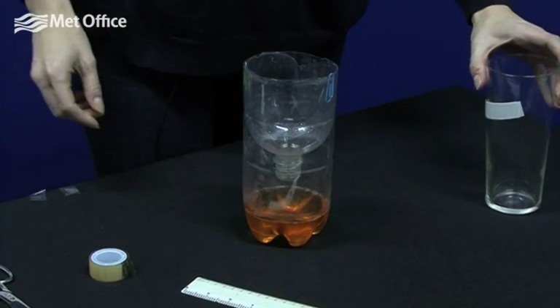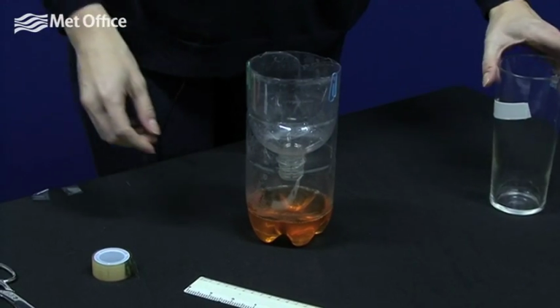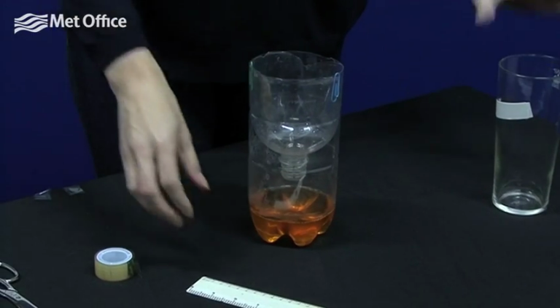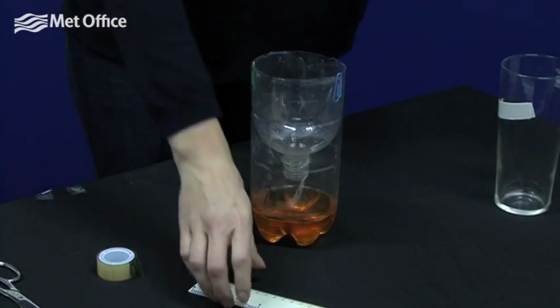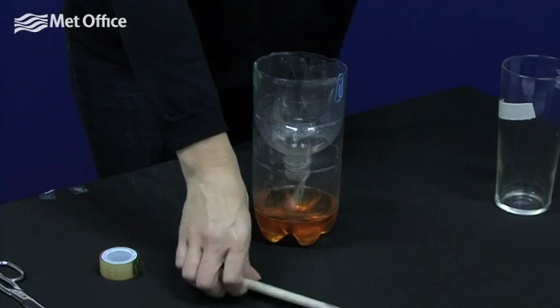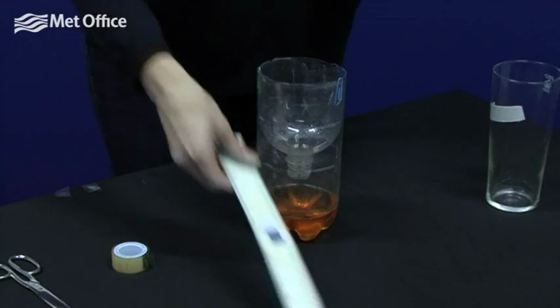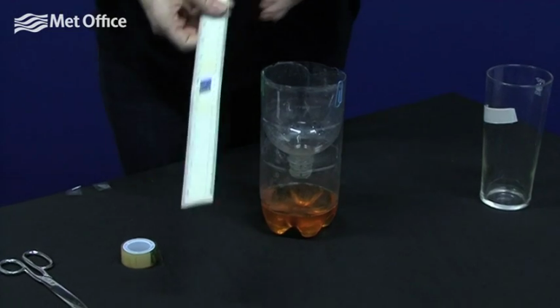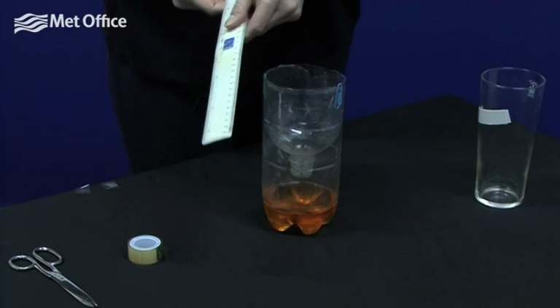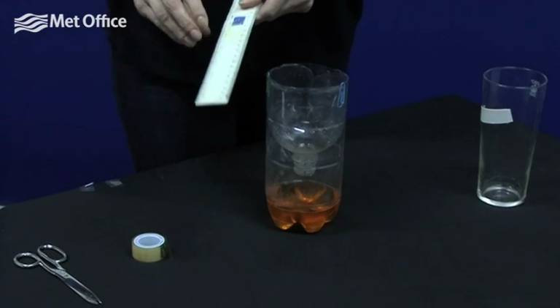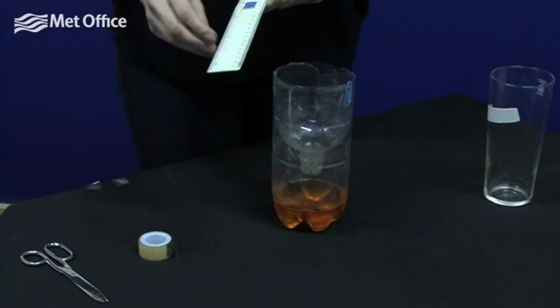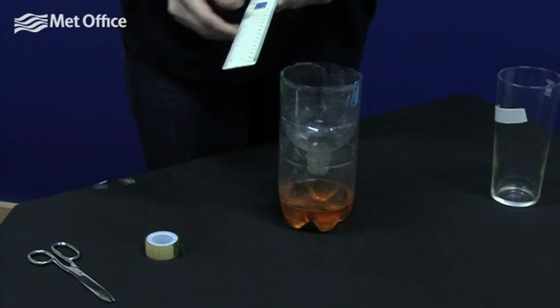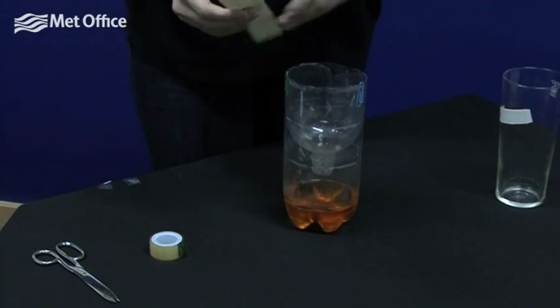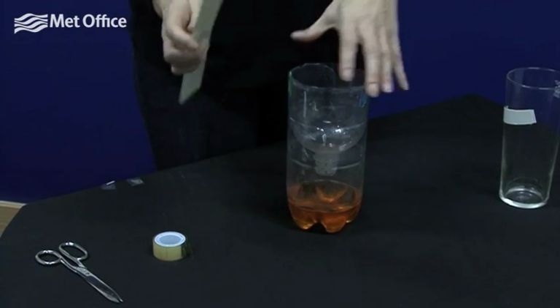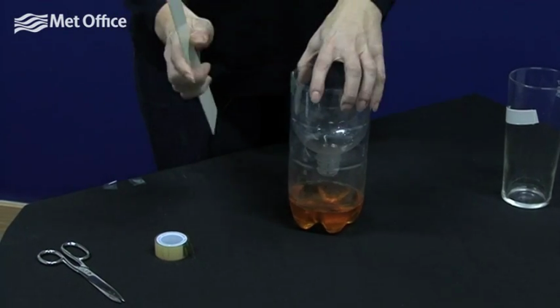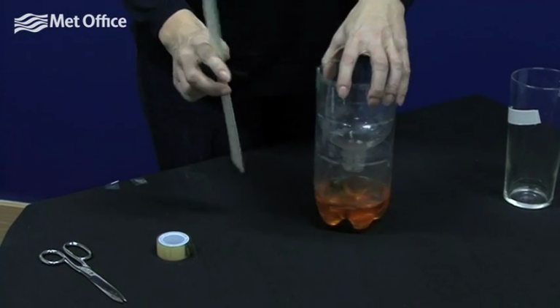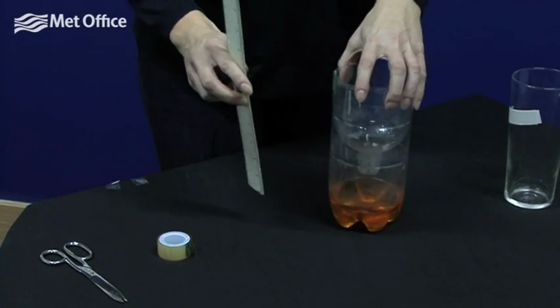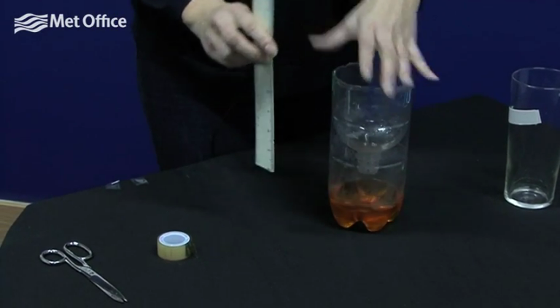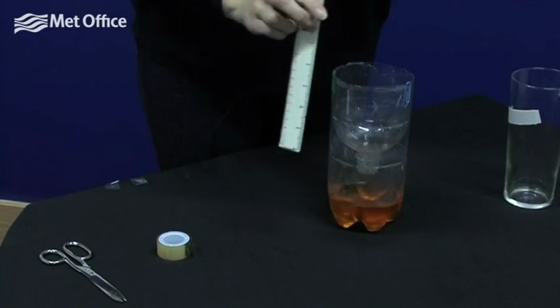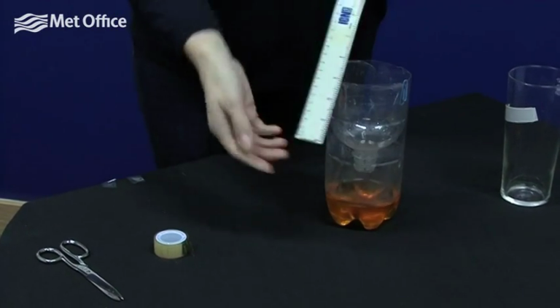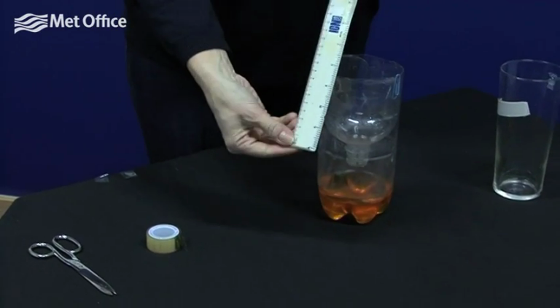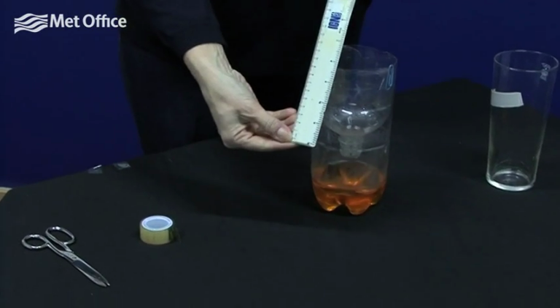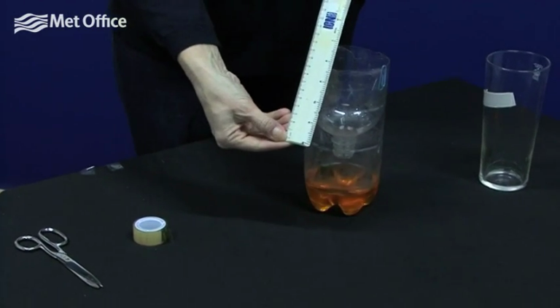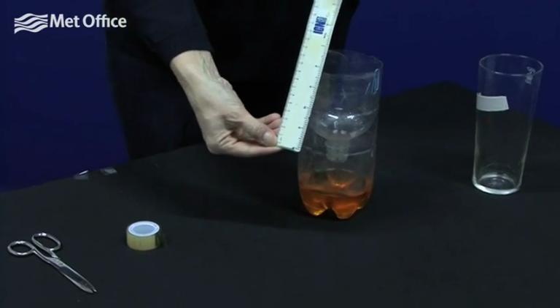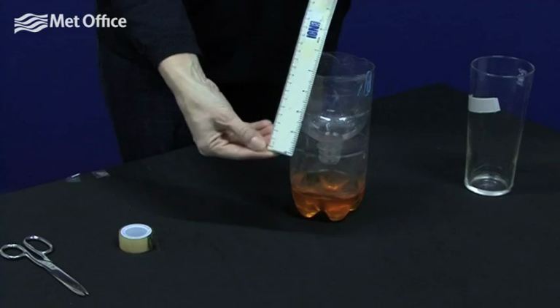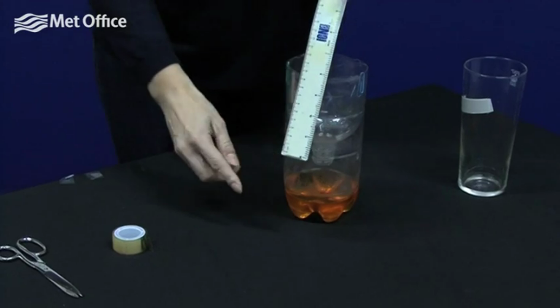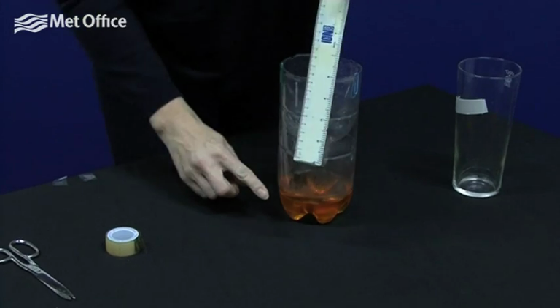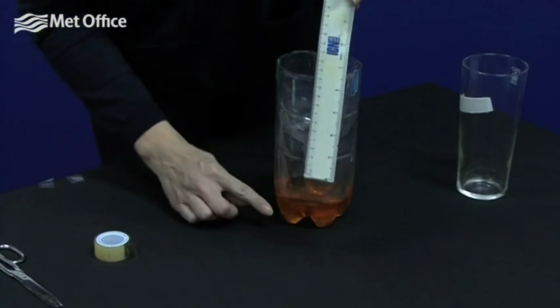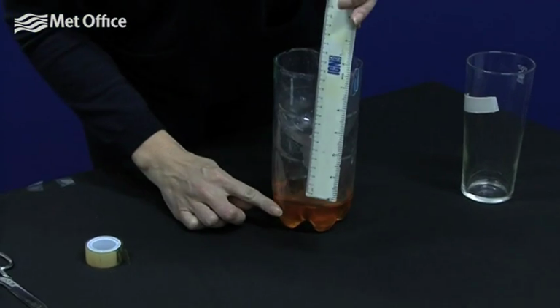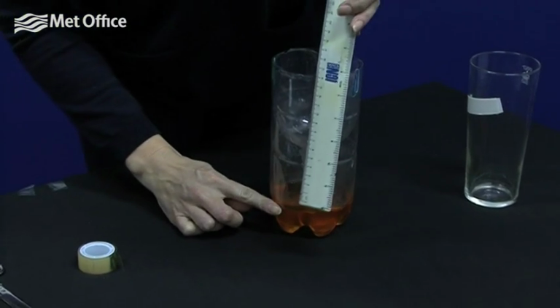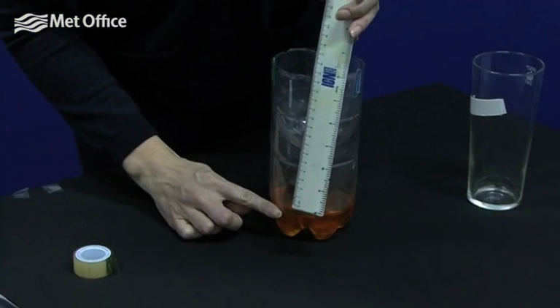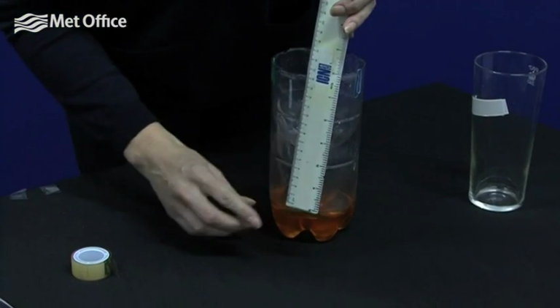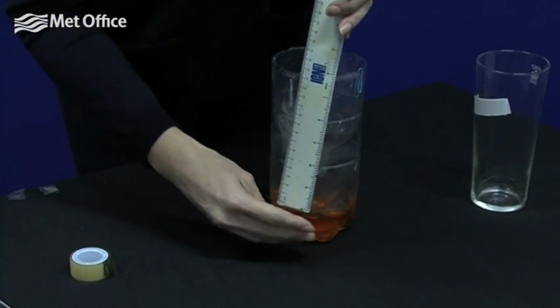The next step is to attach the ruler. We need to make sure that we line the bottom of the ruler up with the top of the jelly.